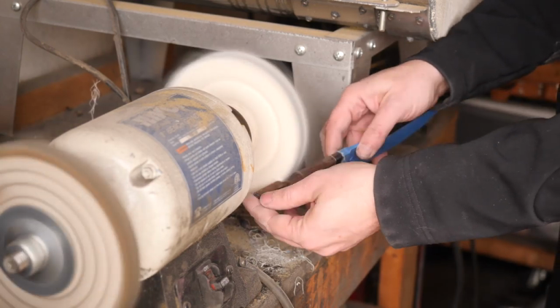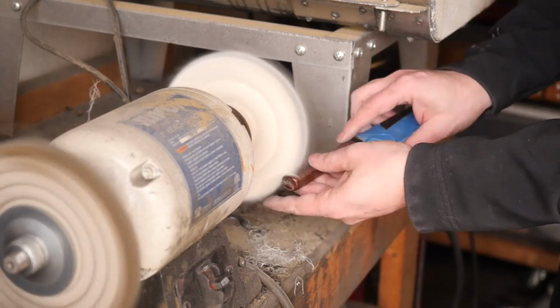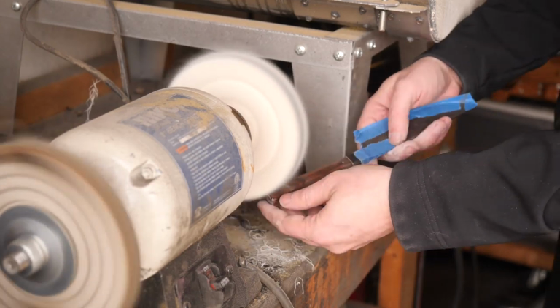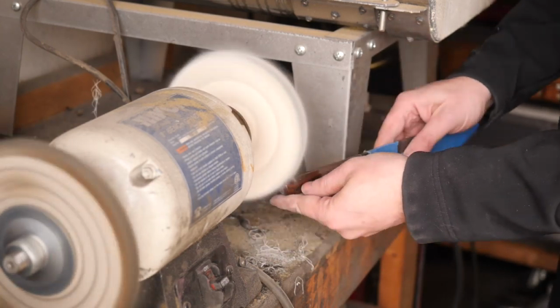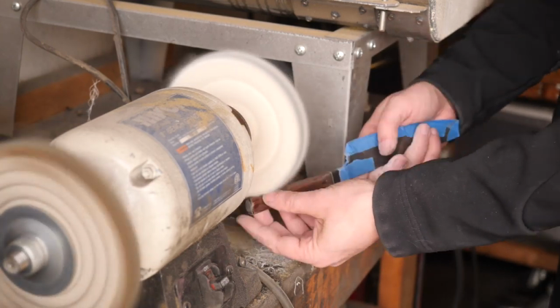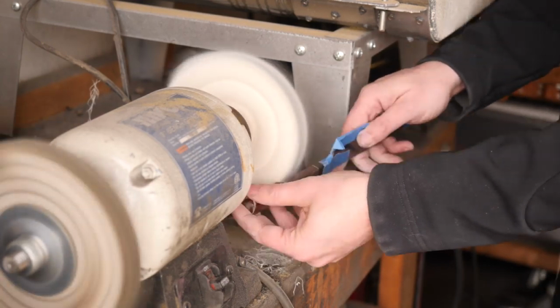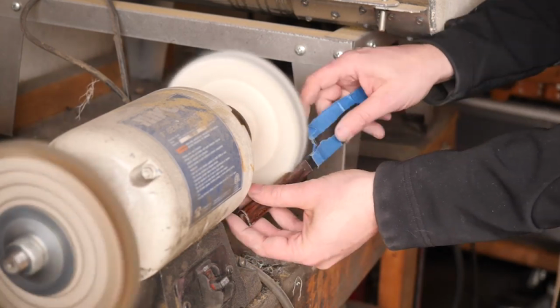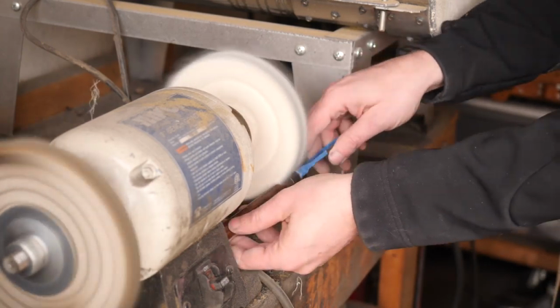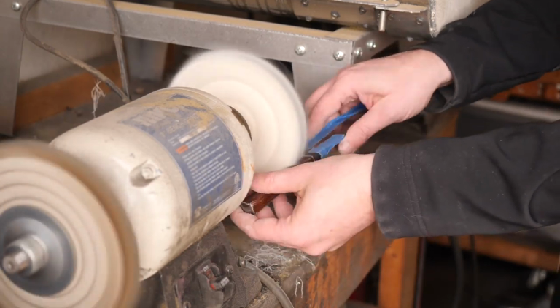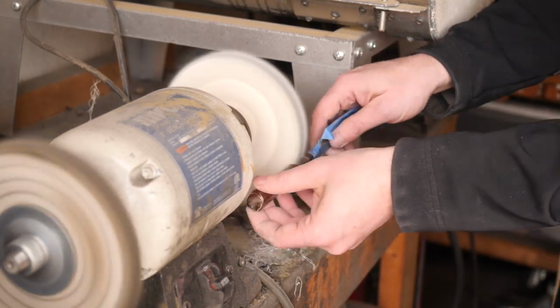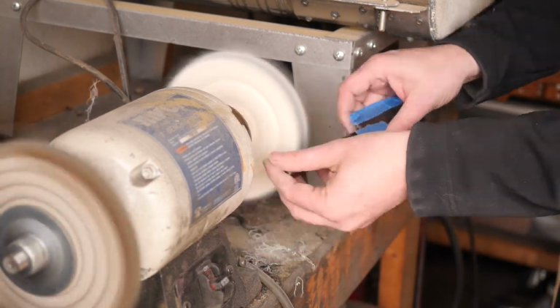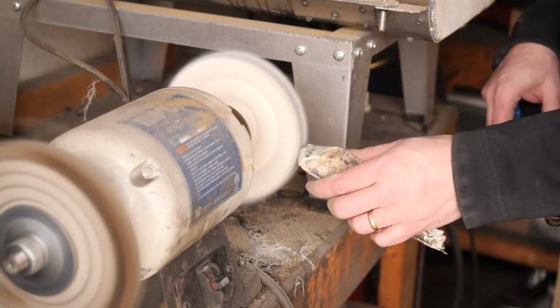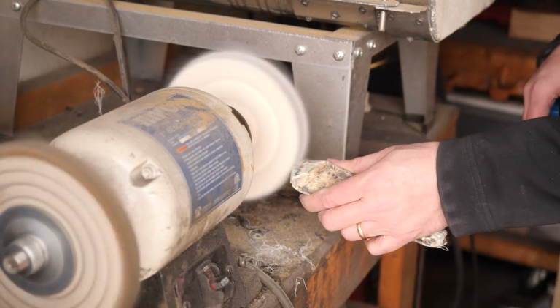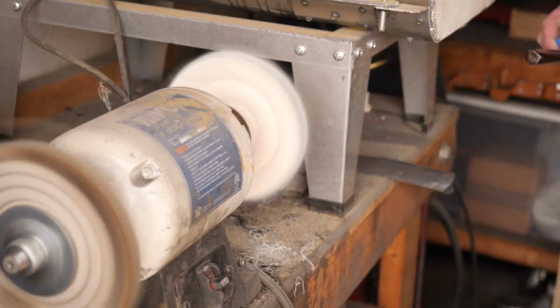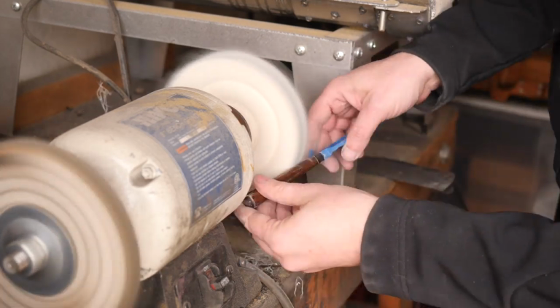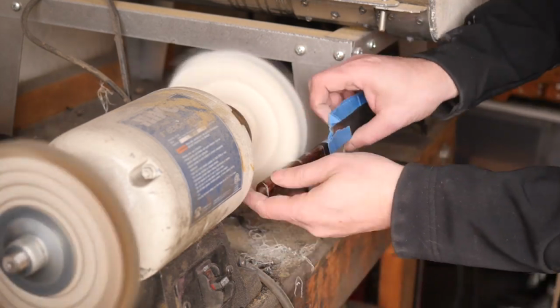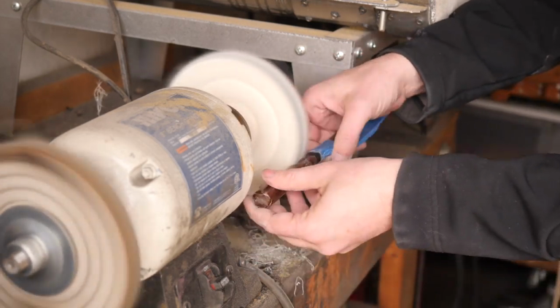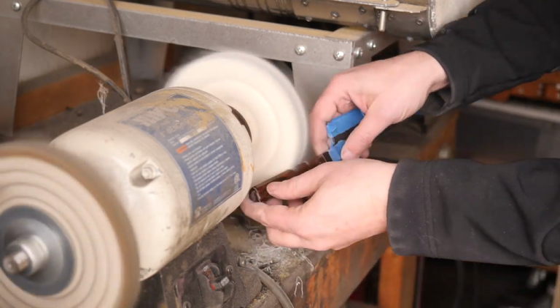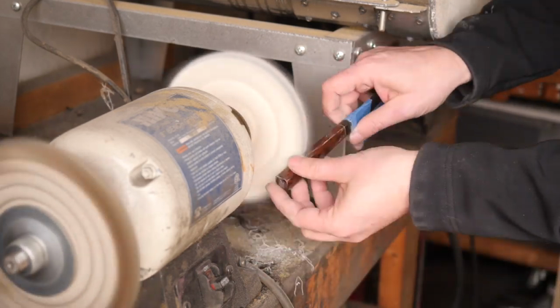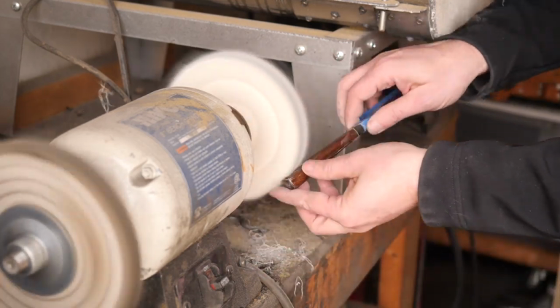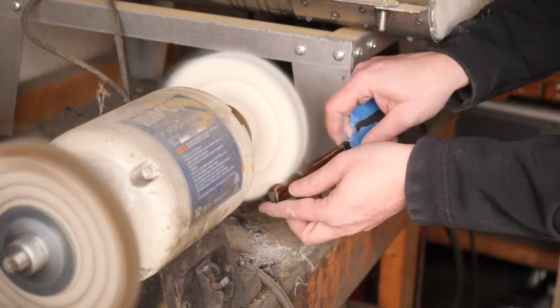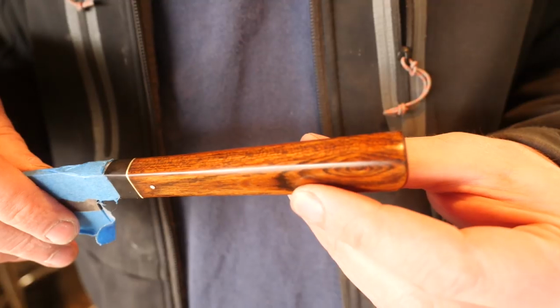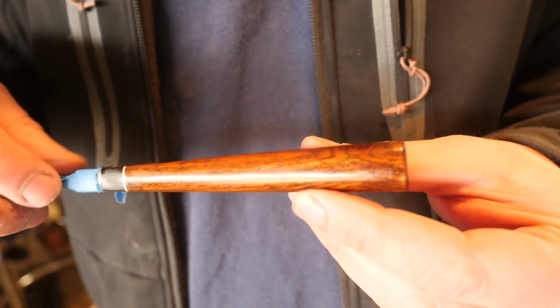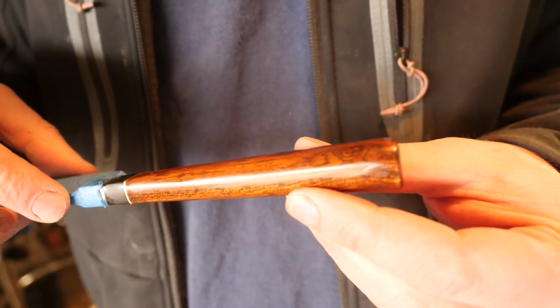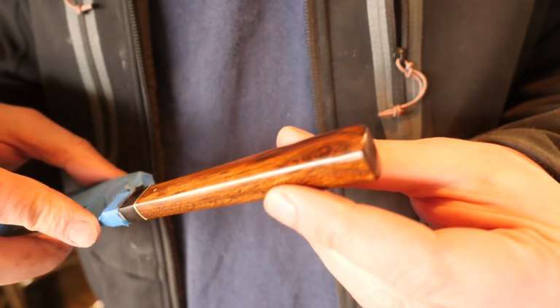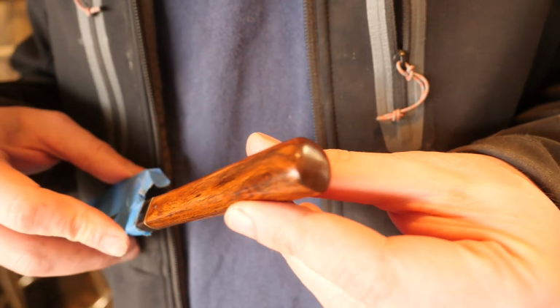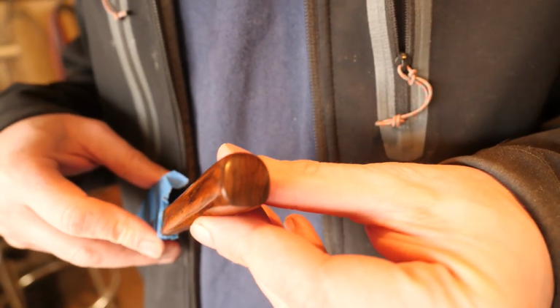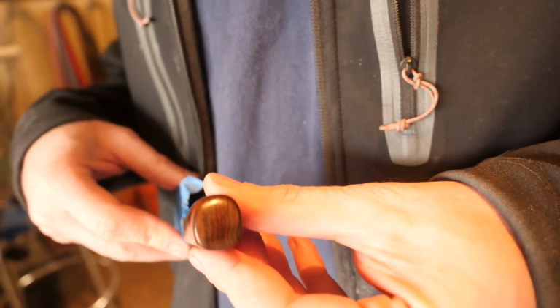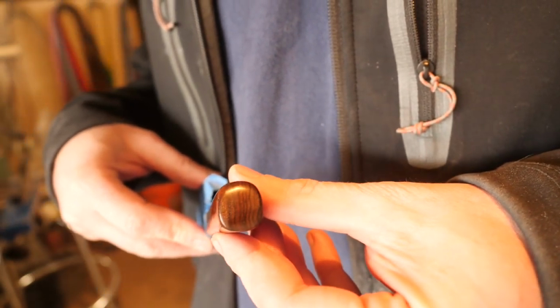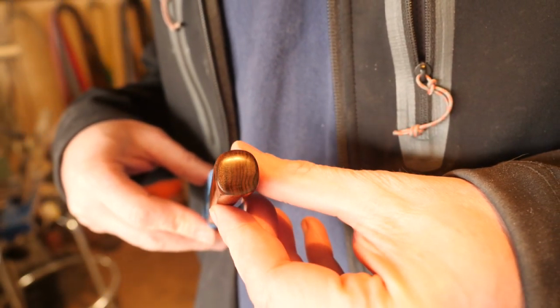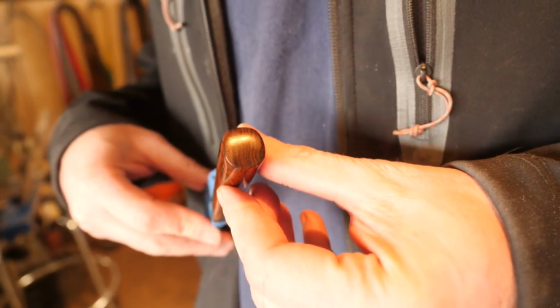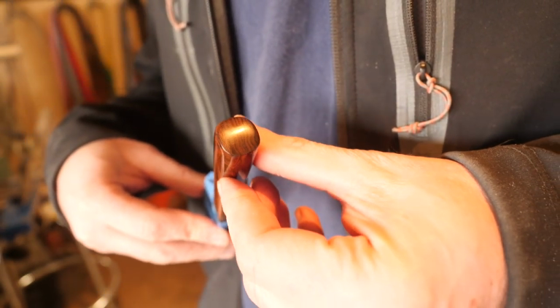I have to say, this was easier to apply than I thought. It dries really quickly, so I can wrap up a handle in like an hour instead of a day or two waiting for other products to dry and cure.